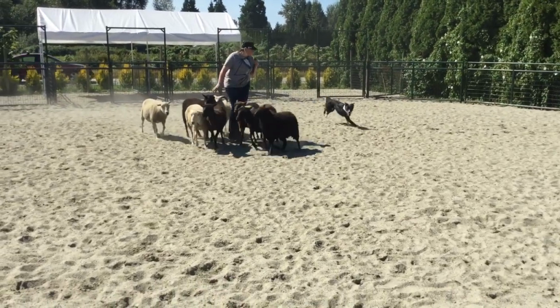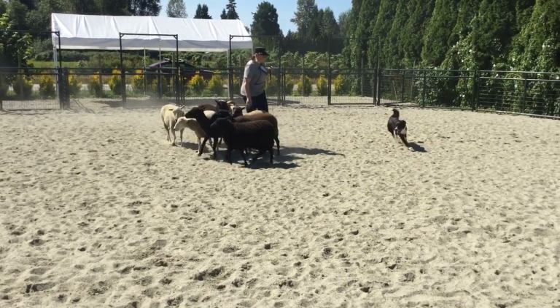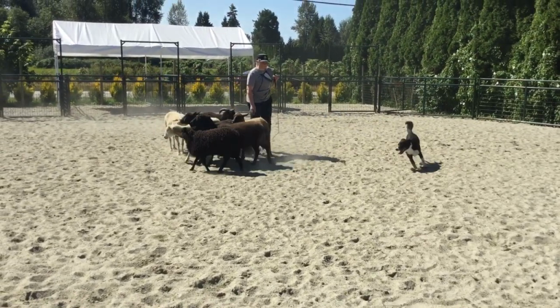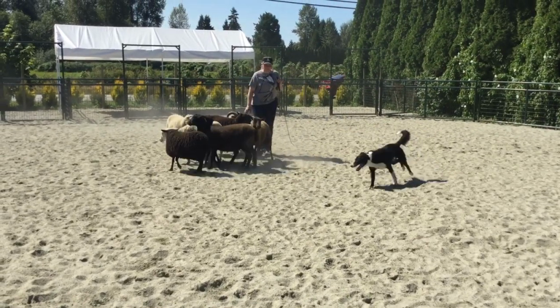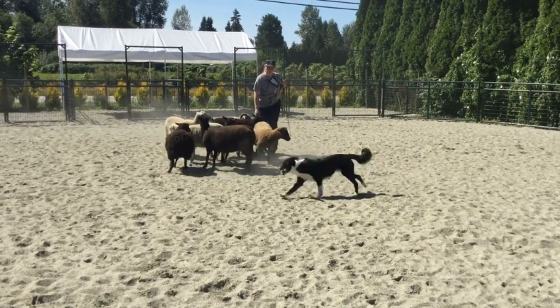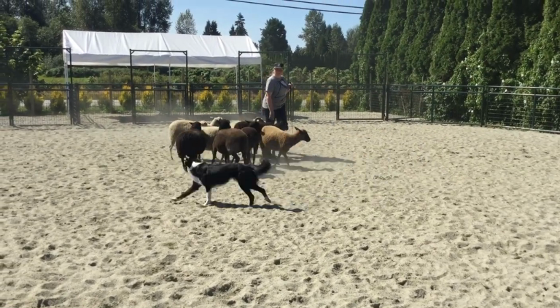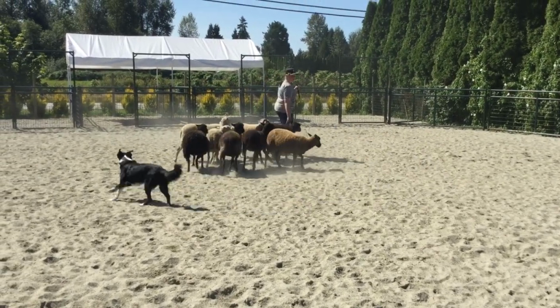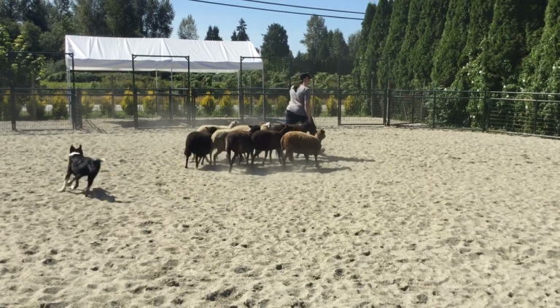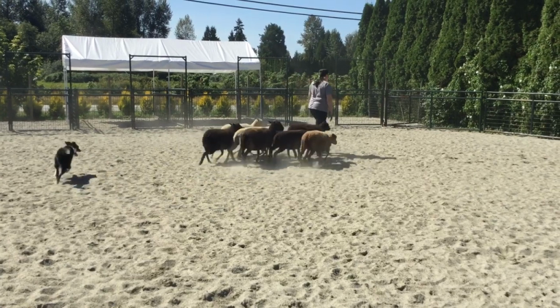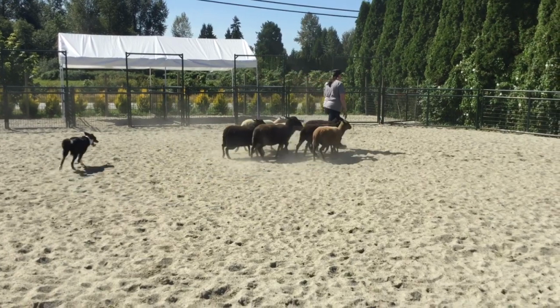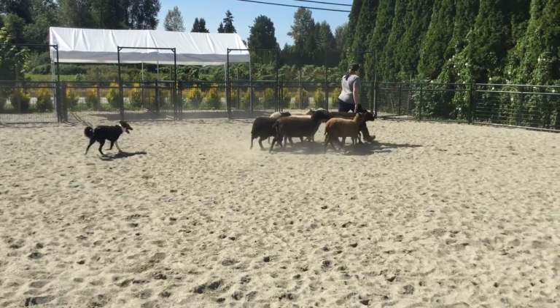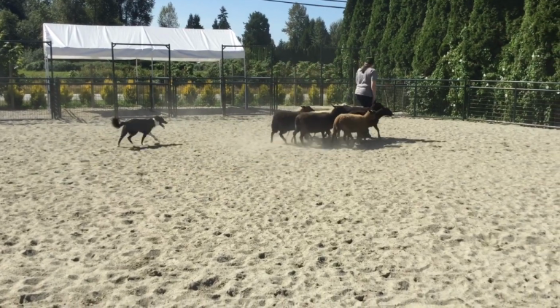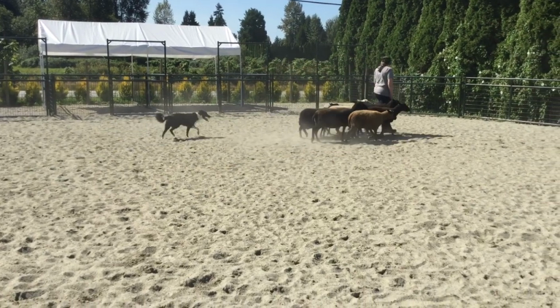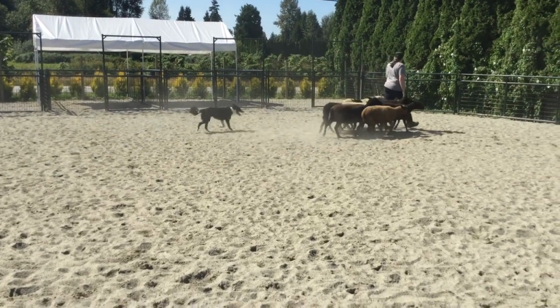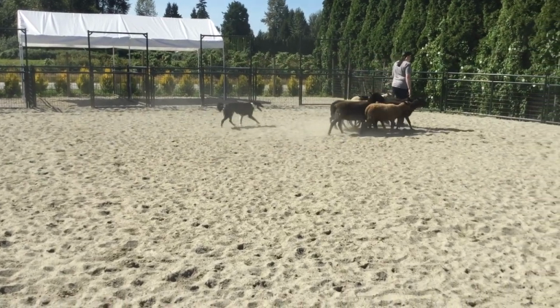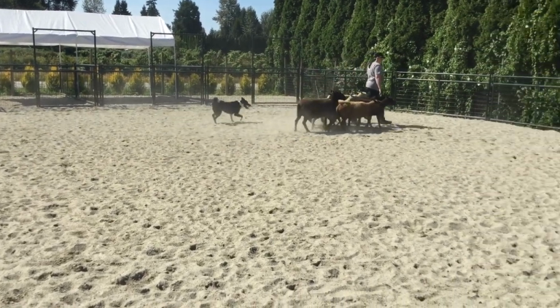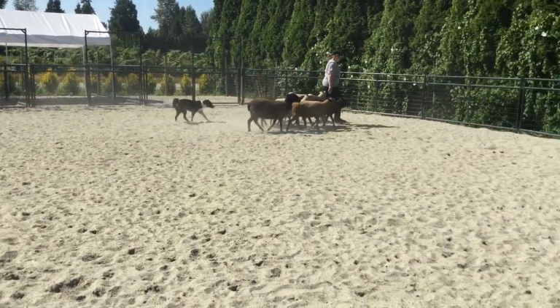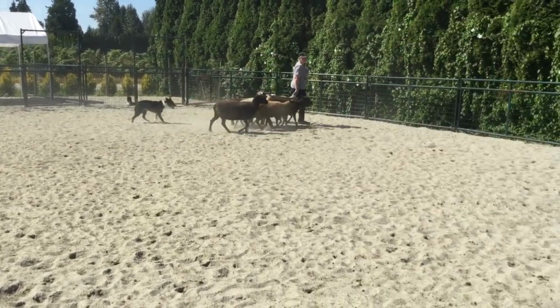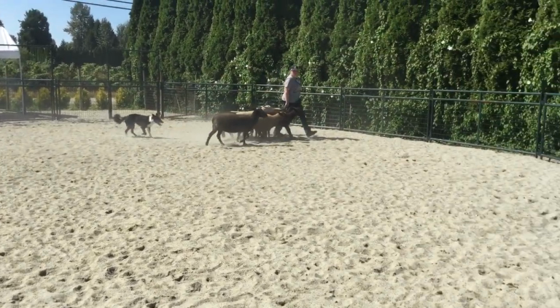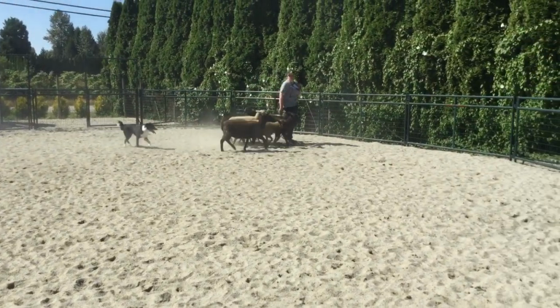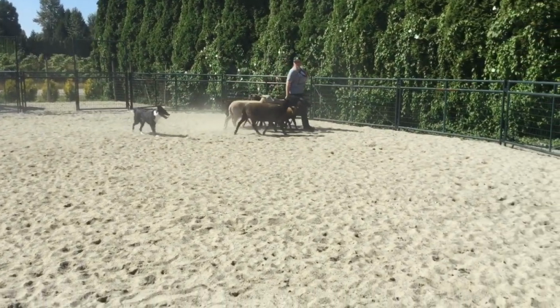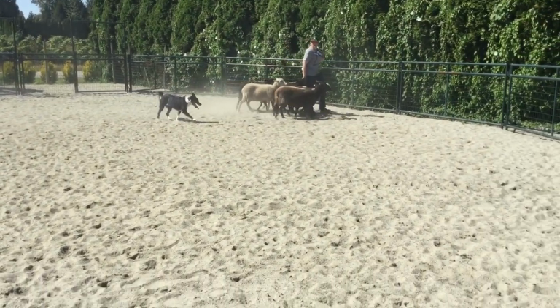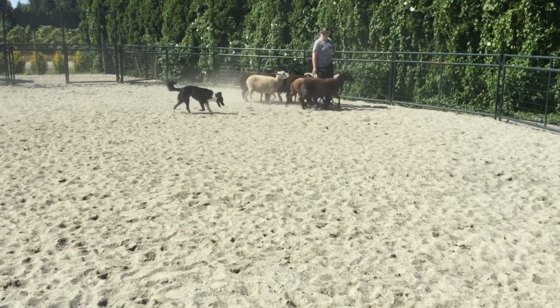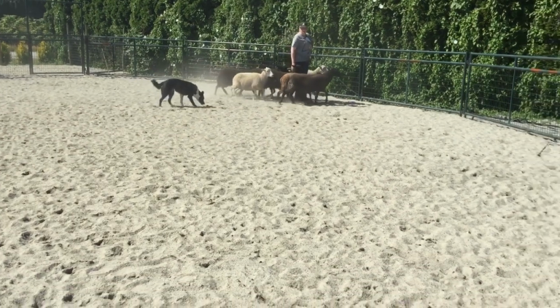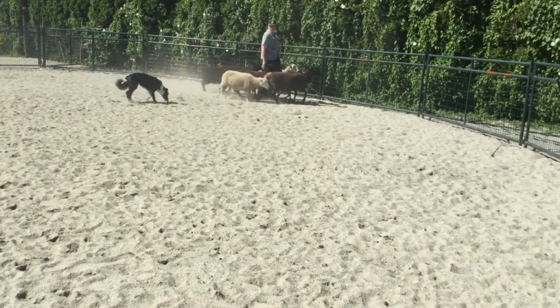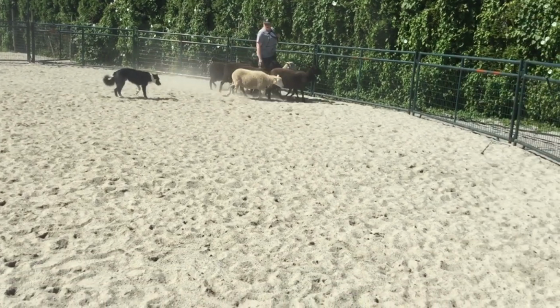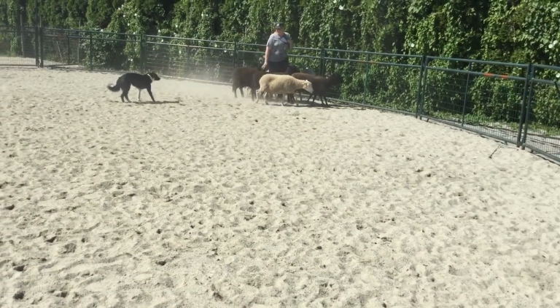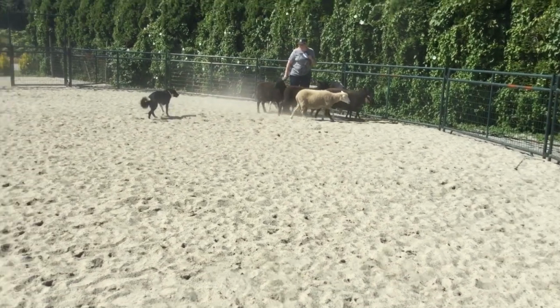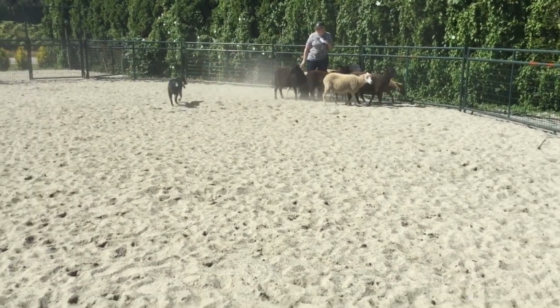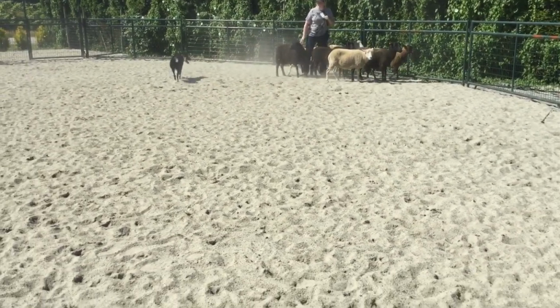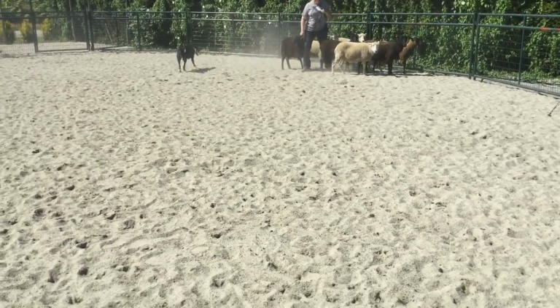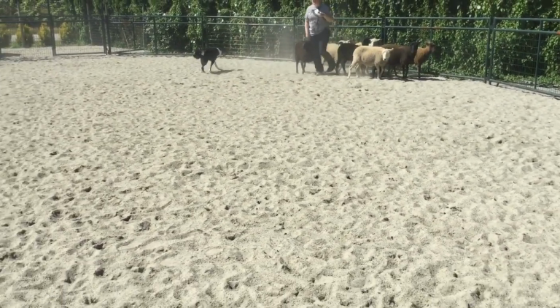Let him spin, keep going. Good, Tara. Now because he's focused on the sheep, you could probably just keep walking where you want to go — he'll just go around you.